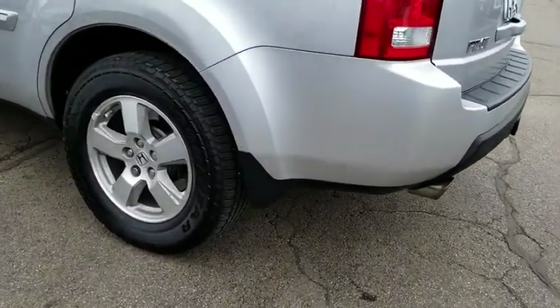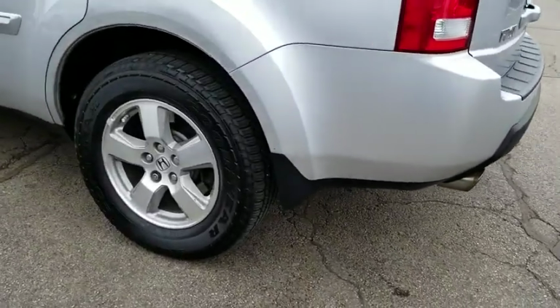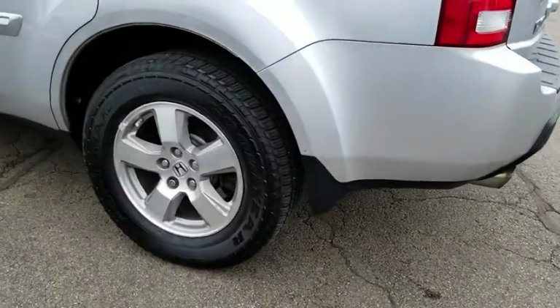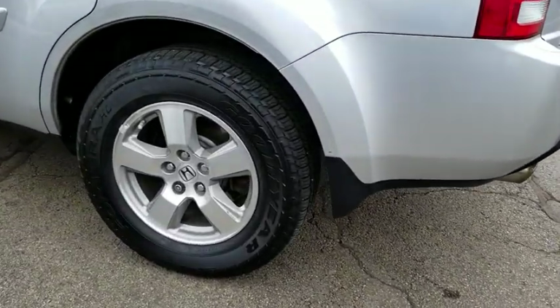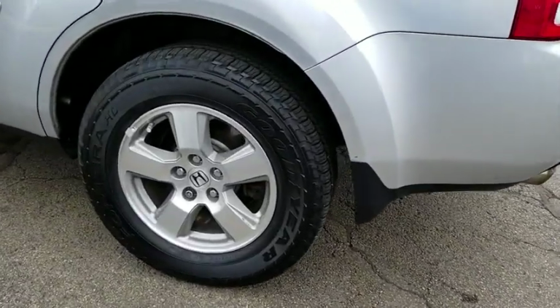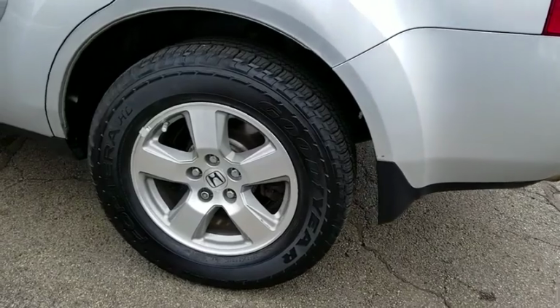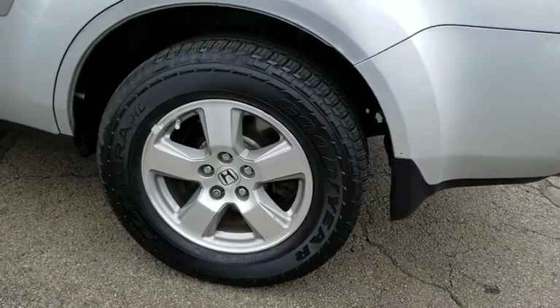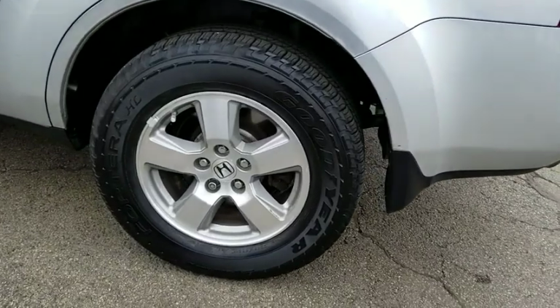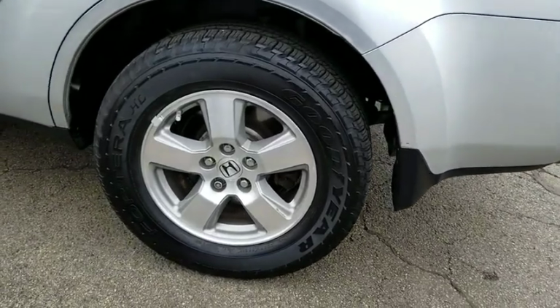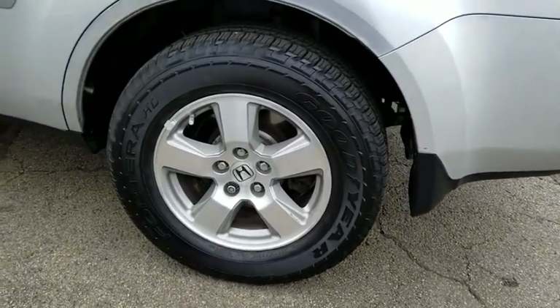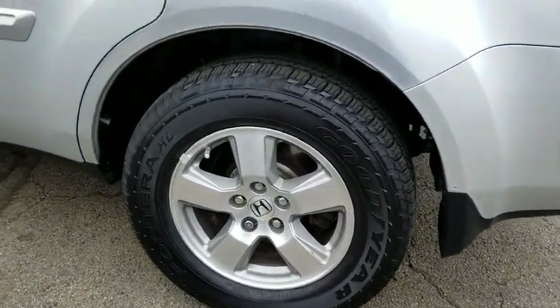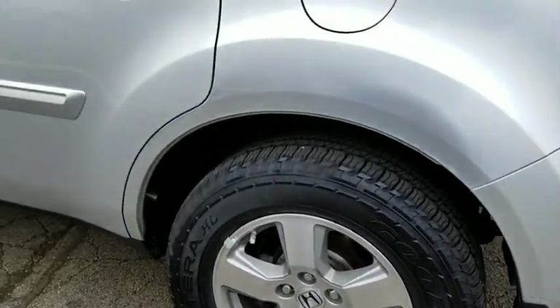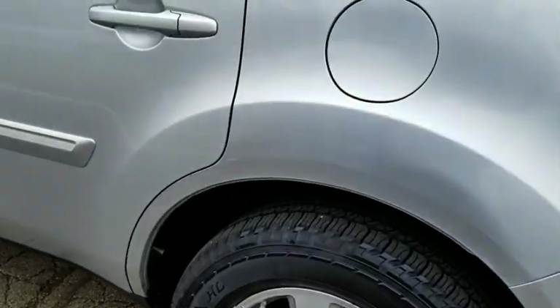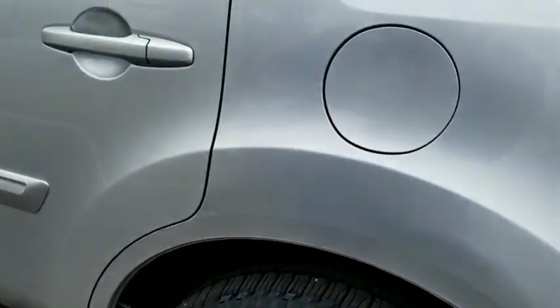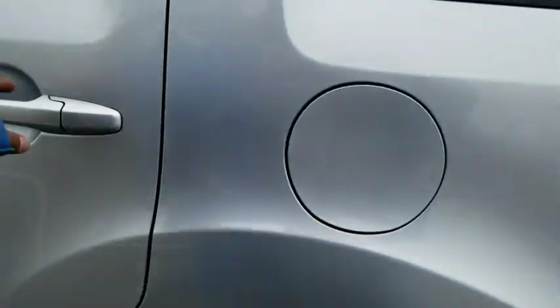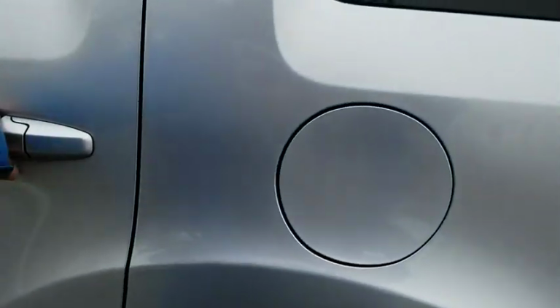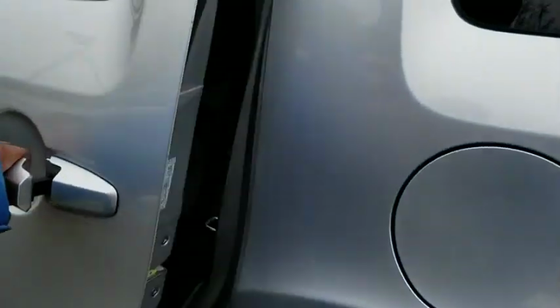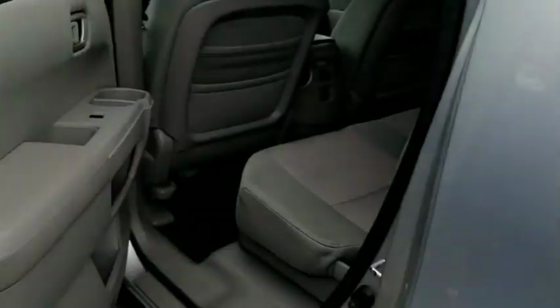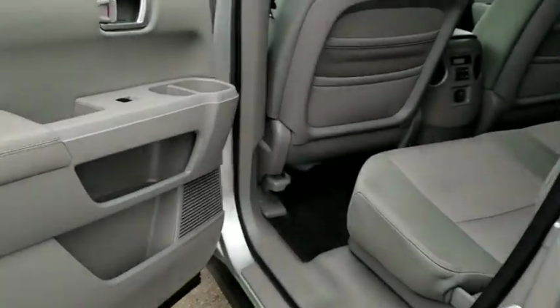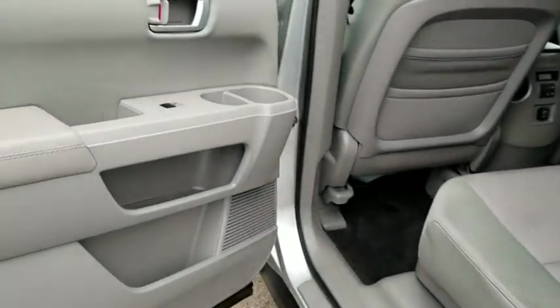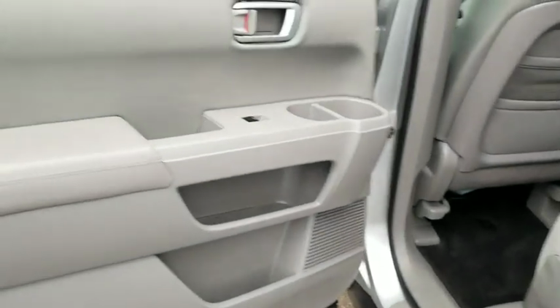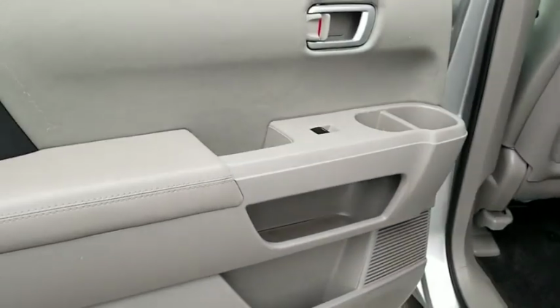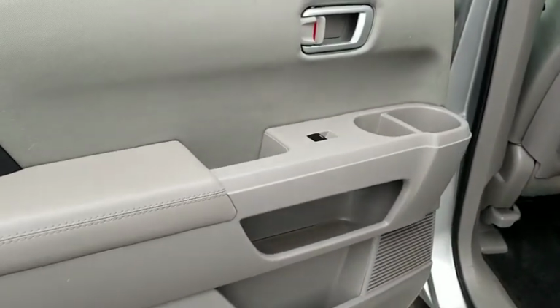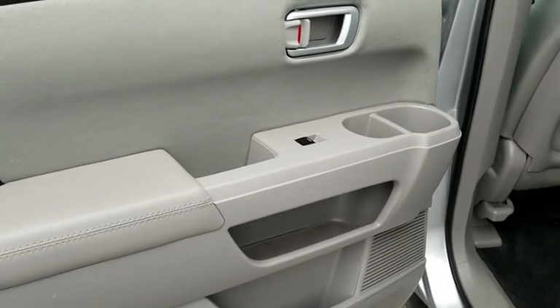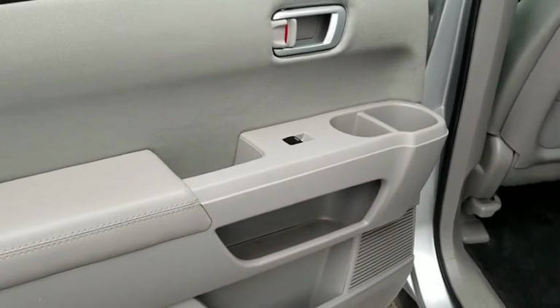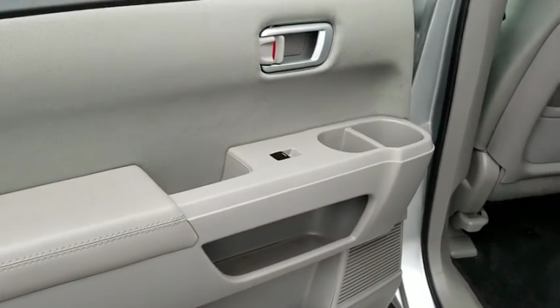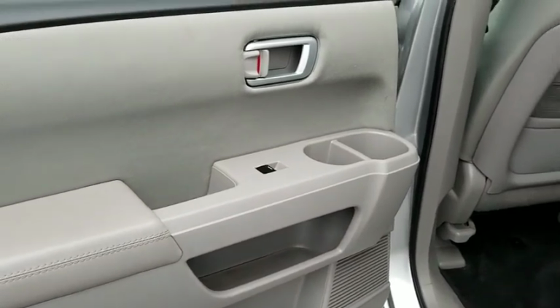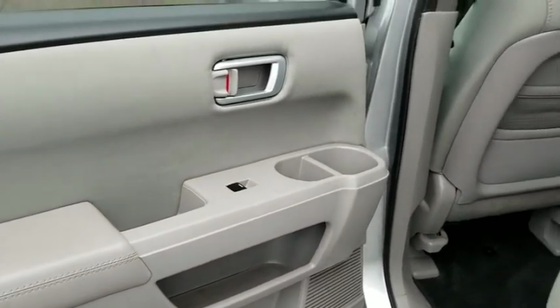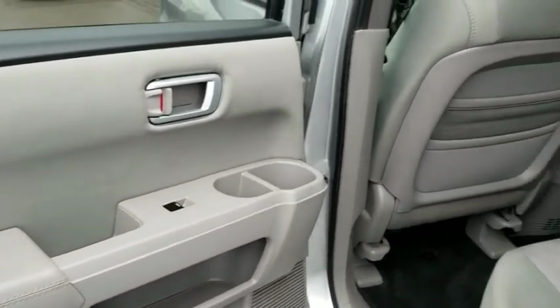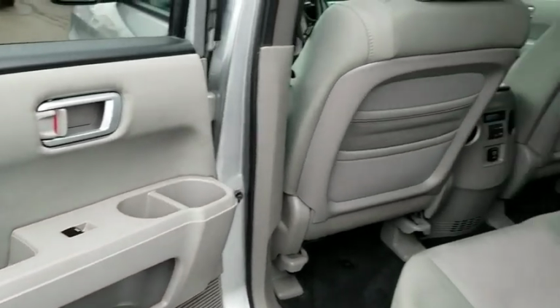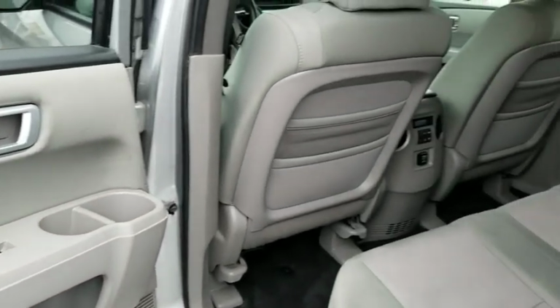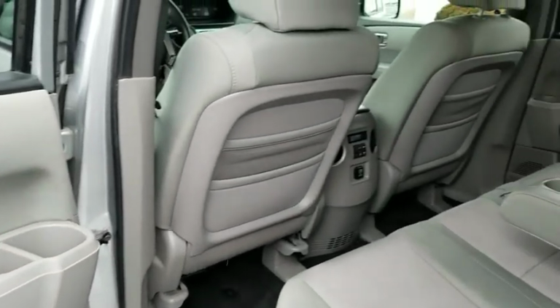Power windows. Security system. CD player. Rear window defroster. Electronic stability control. Compass. Trip computer. Brake assist. Remote keyless entry.